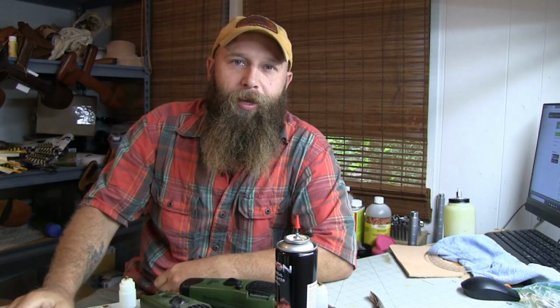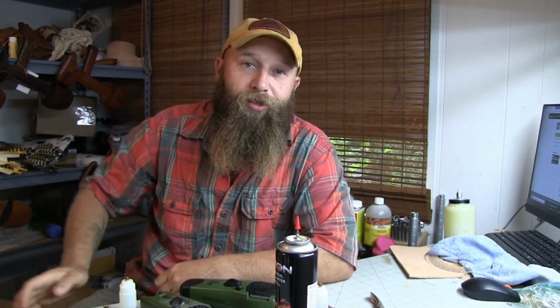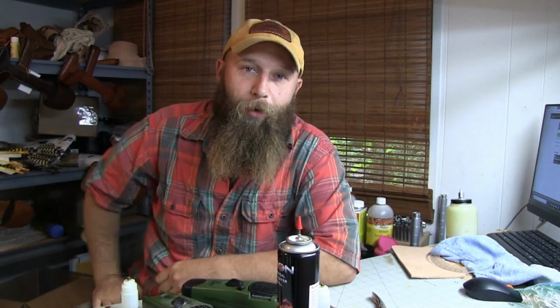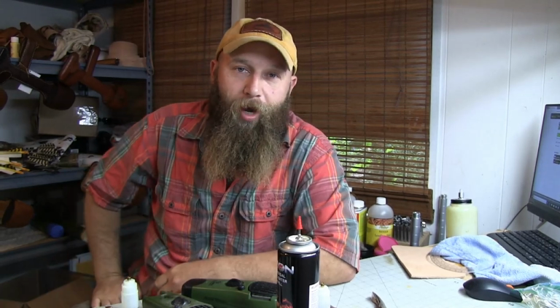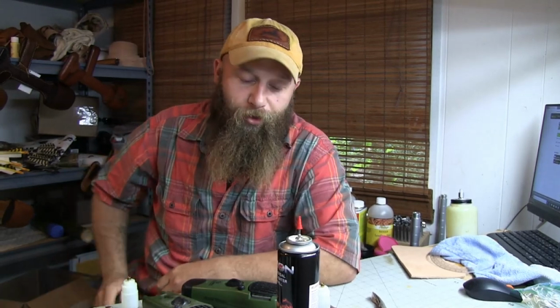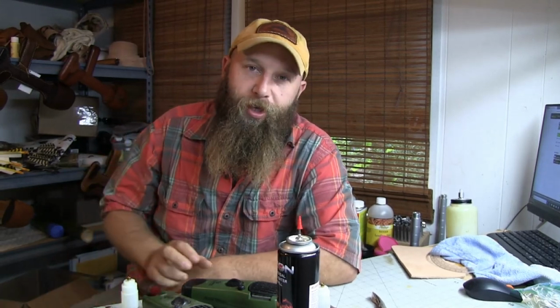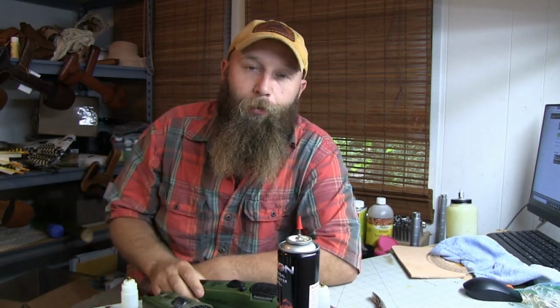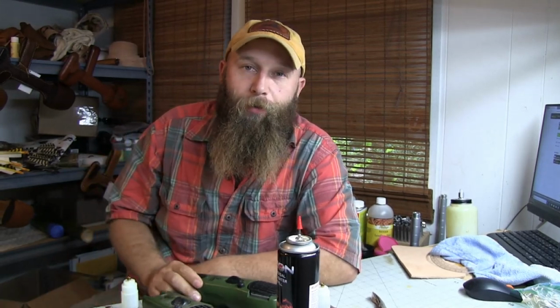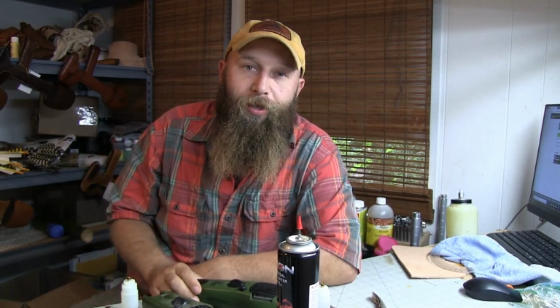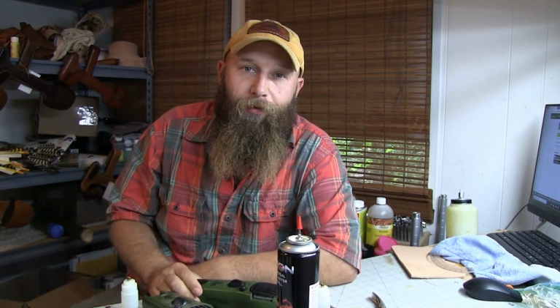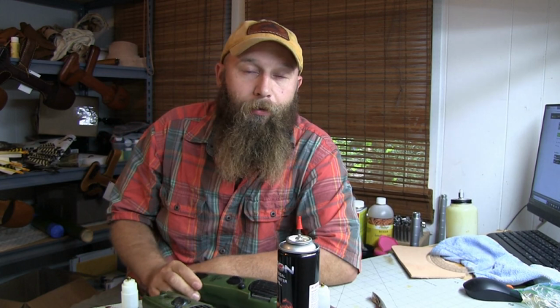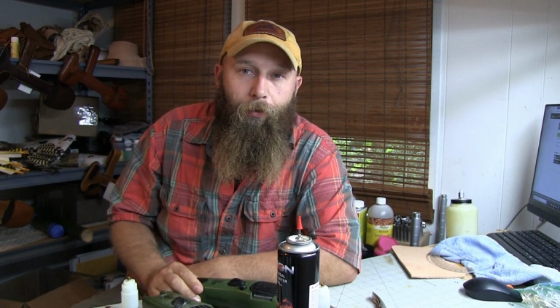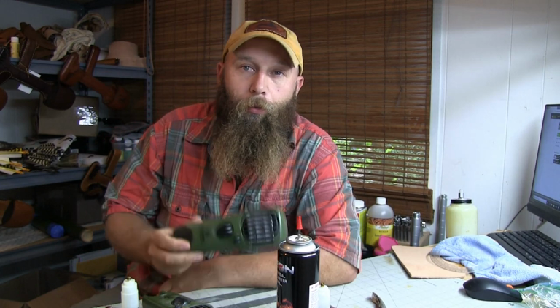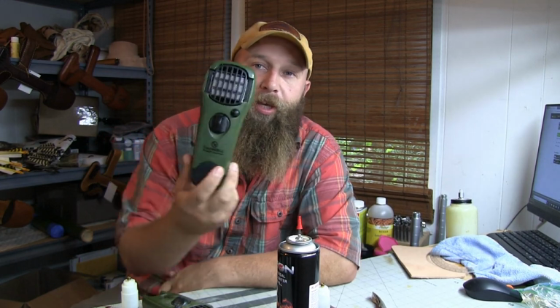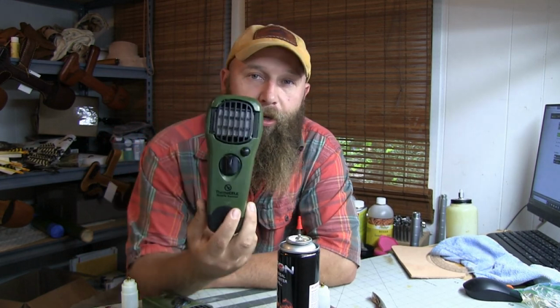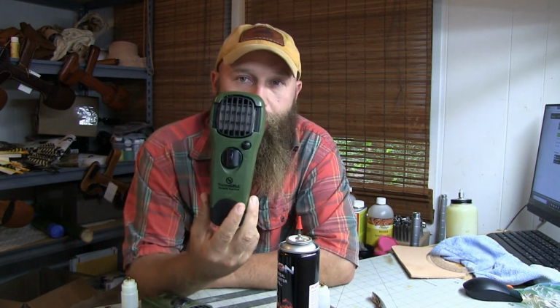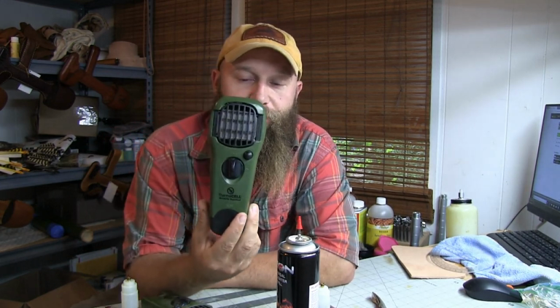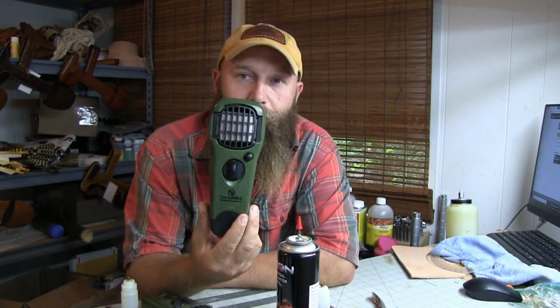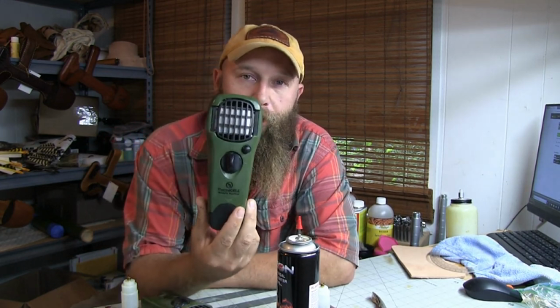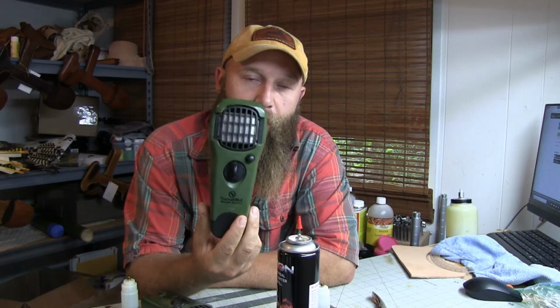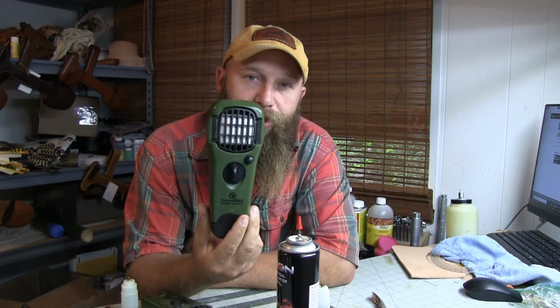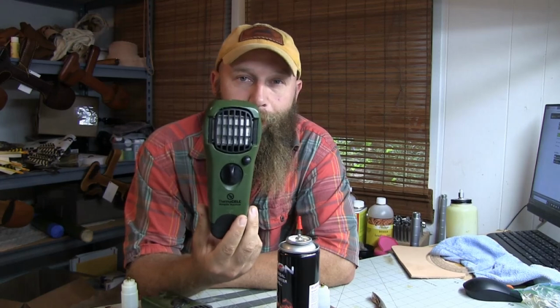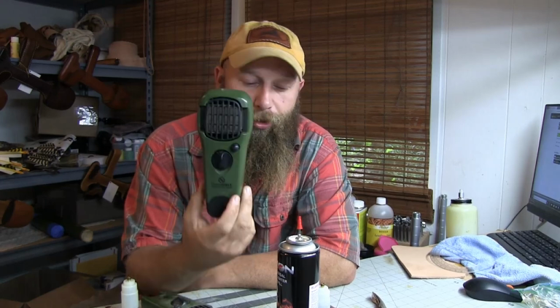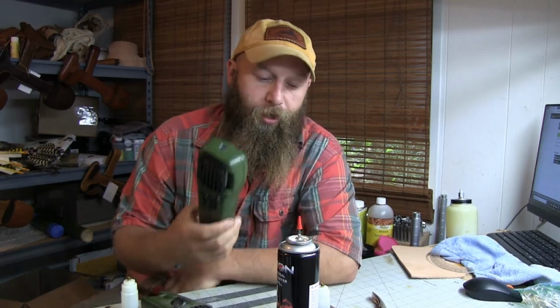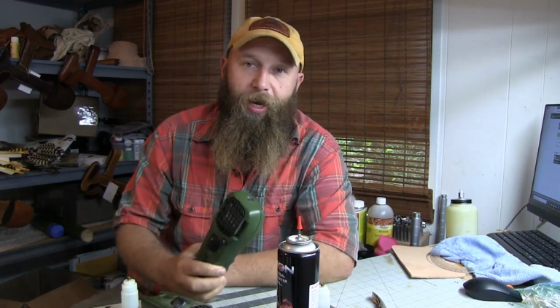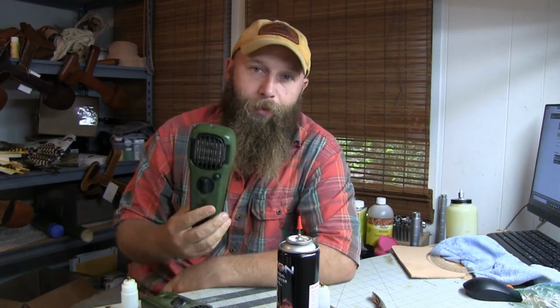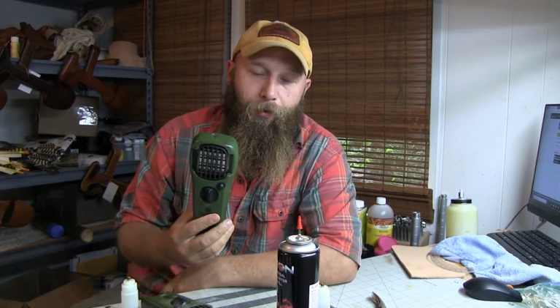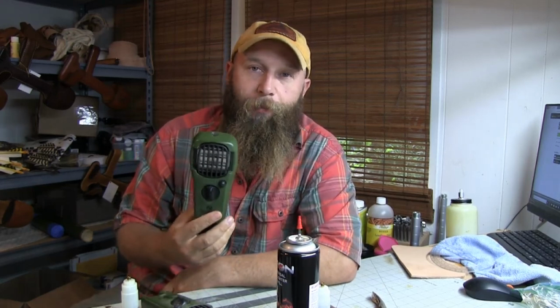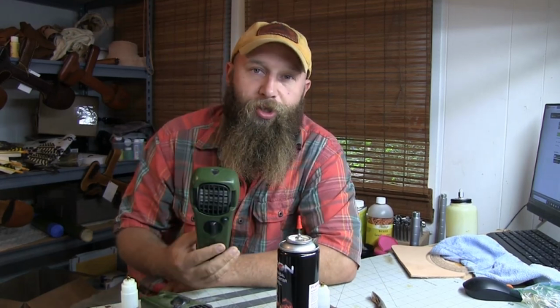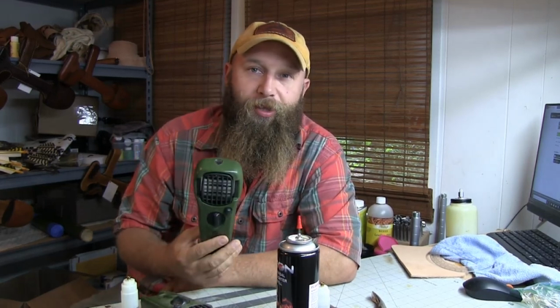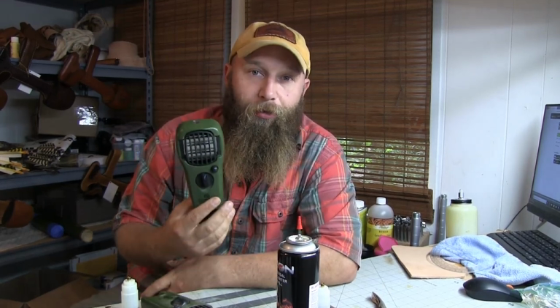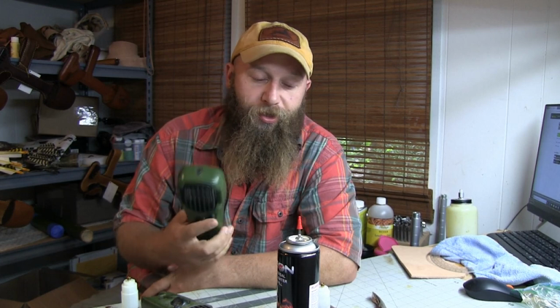Hi guys, this is Mark from Omnivore's Homestead. Today we're doing something a little bit different. Here in Florida, we can't hunt without a Thermacell. But the problem is, I'm pretty stupid and I forget them on all the time. I lose the pads. And they're expensive.